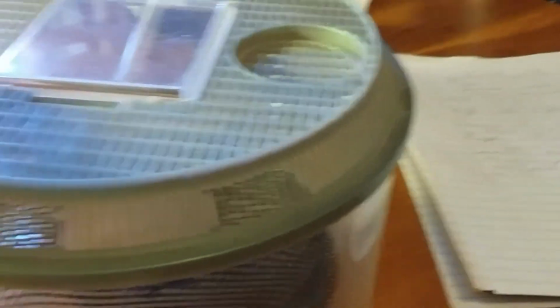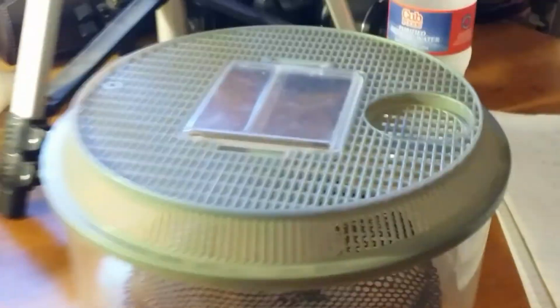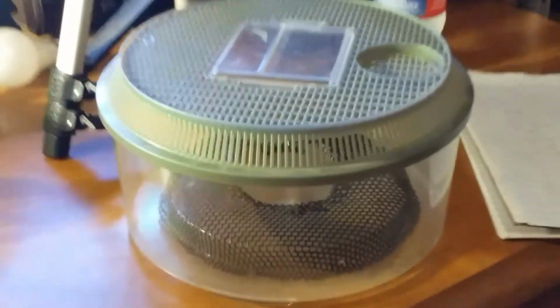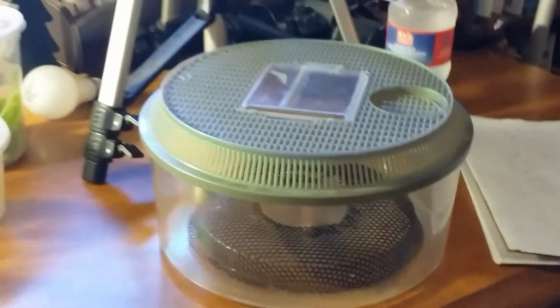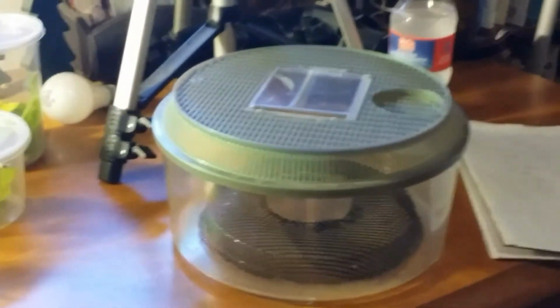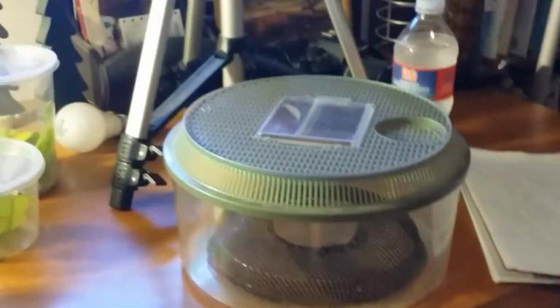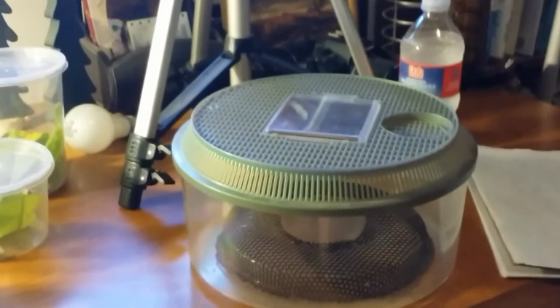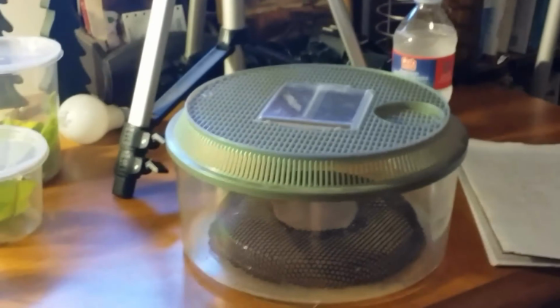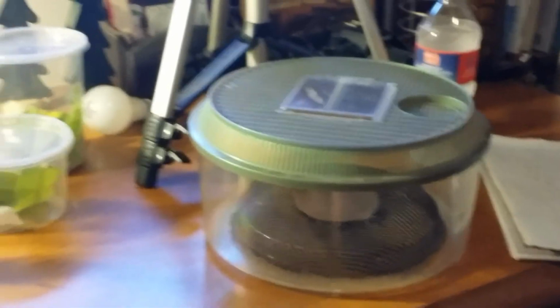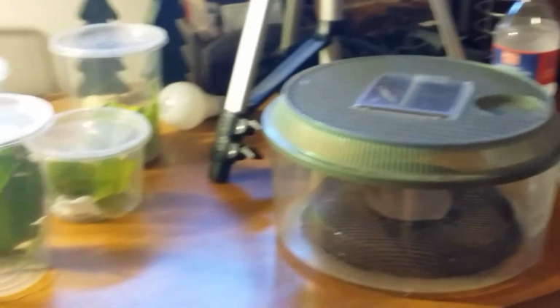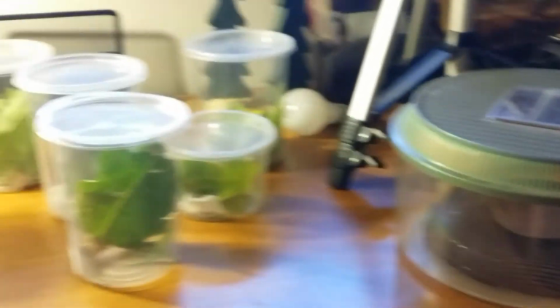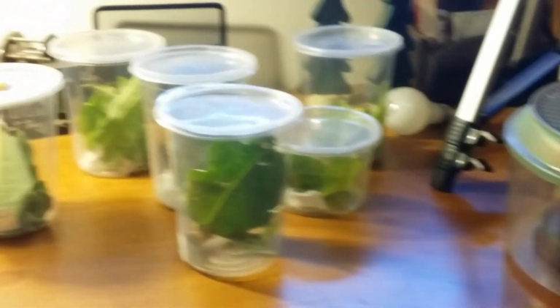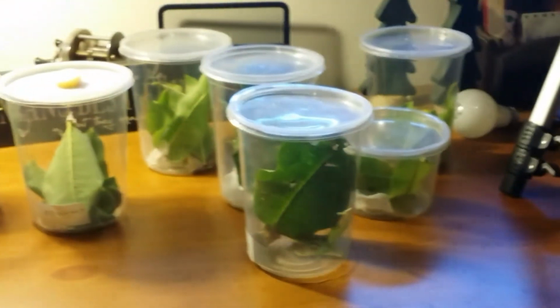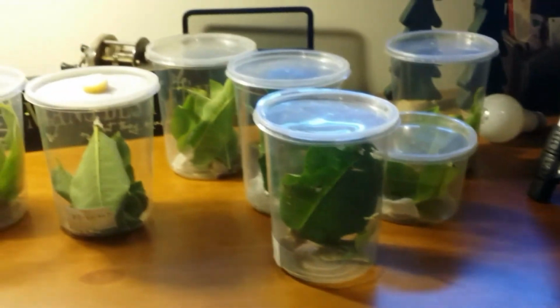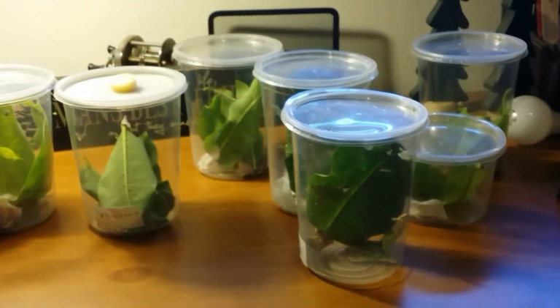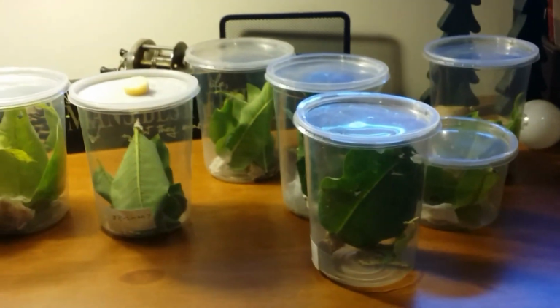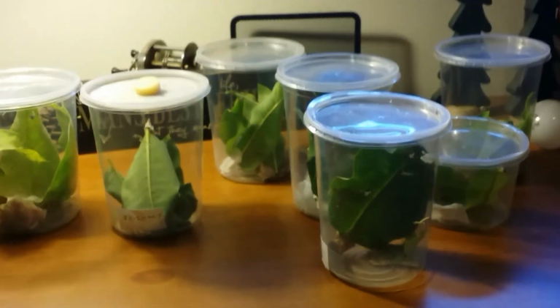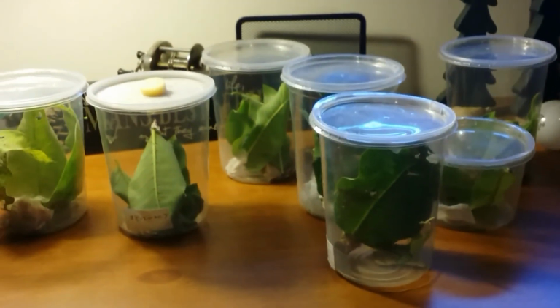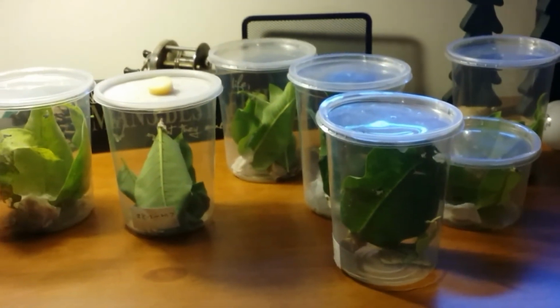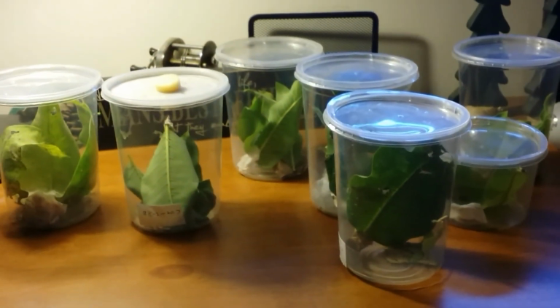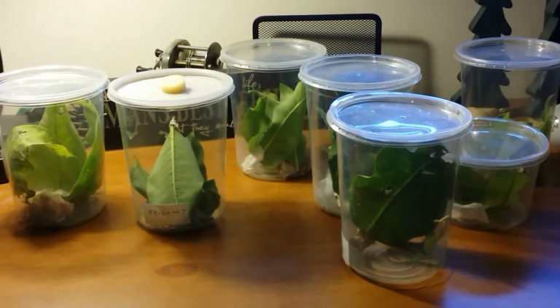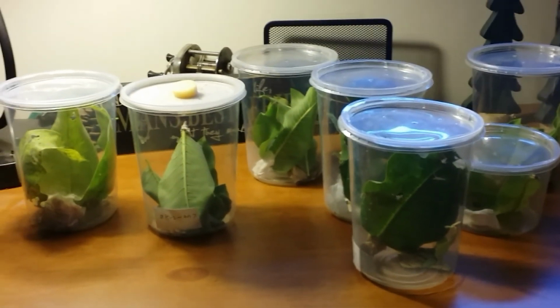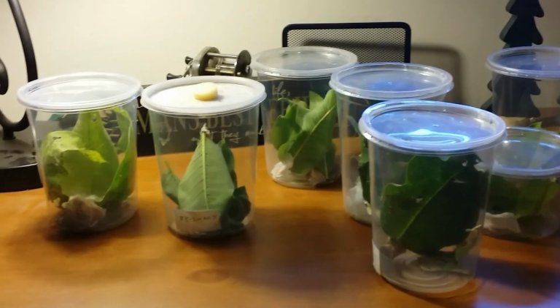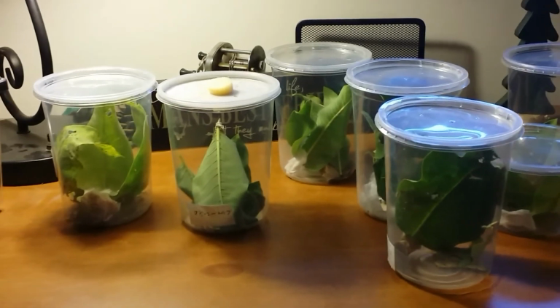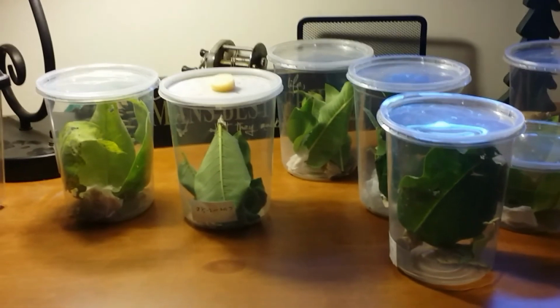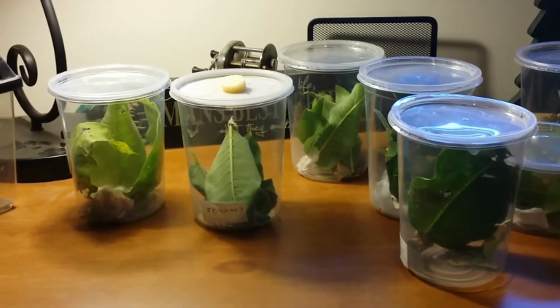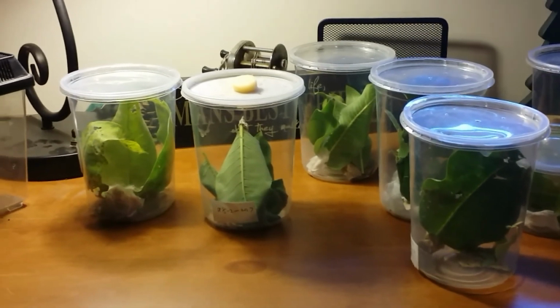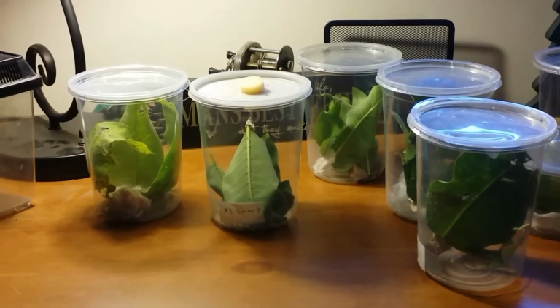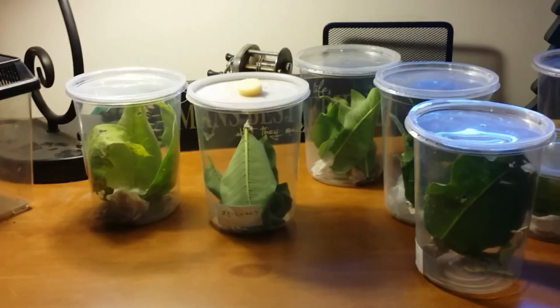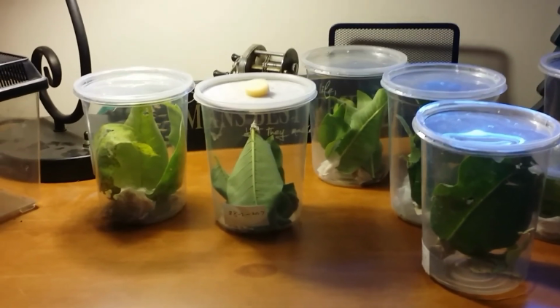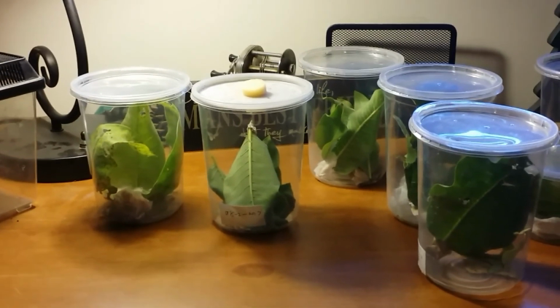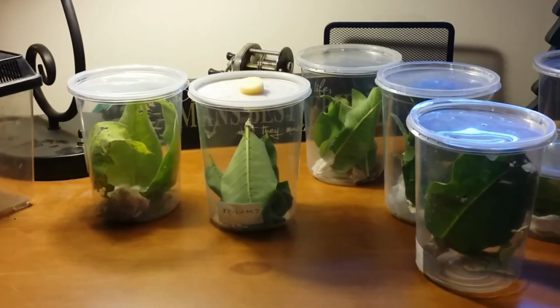This afternoon I'll put a bunch of new milkweed on top of that and transfer the caterpillars into this container to finish them out. They could just hang on the top. If you have any questions, please send me an email or leave me a comment and I'd be happy to answer any questions you have.